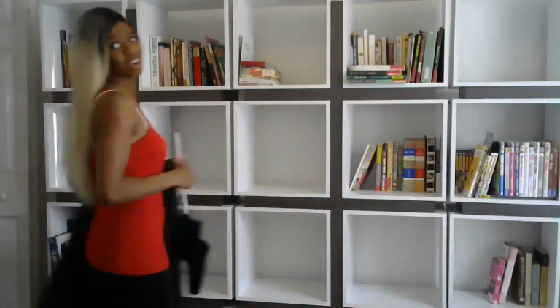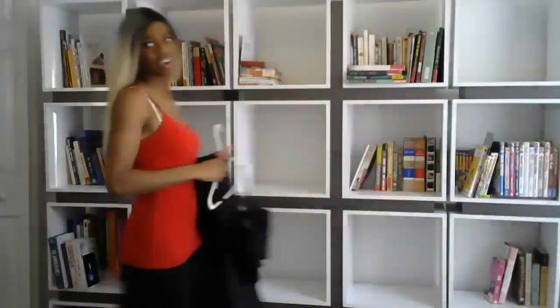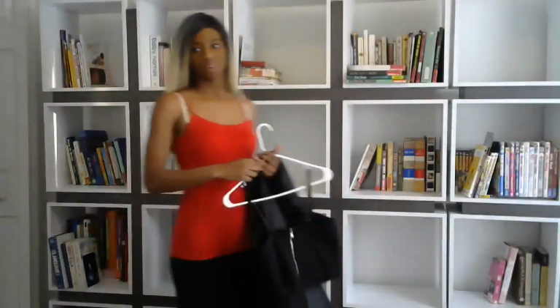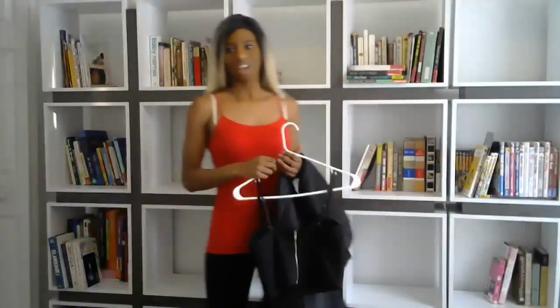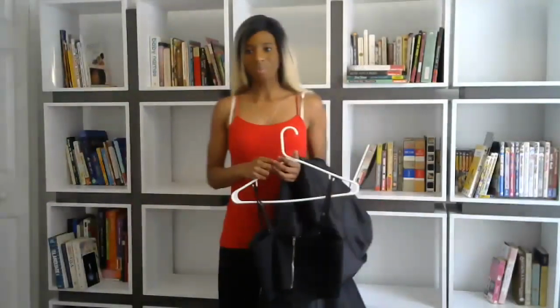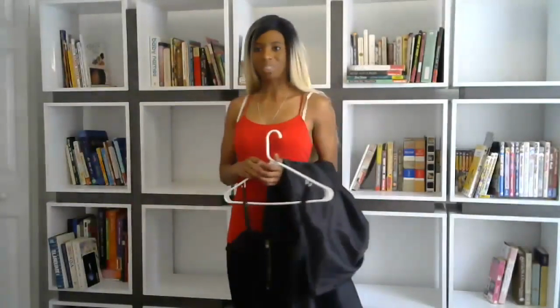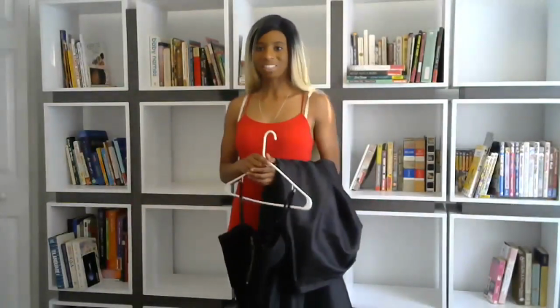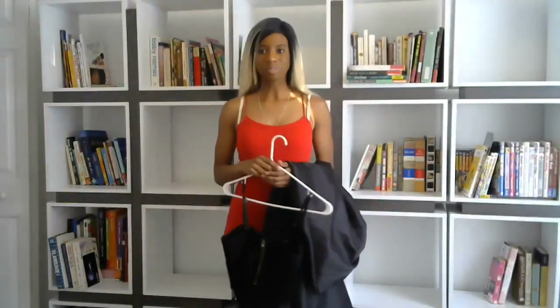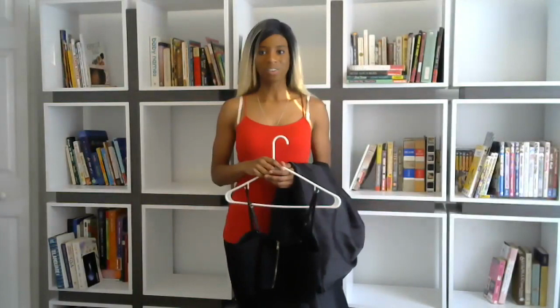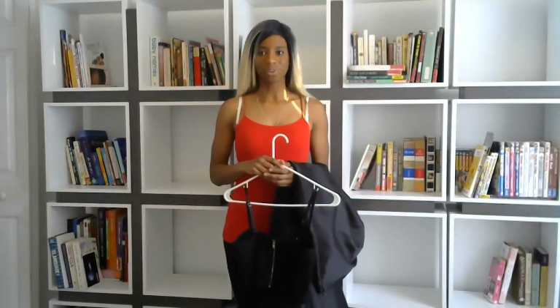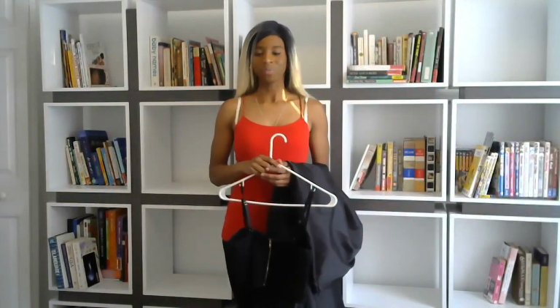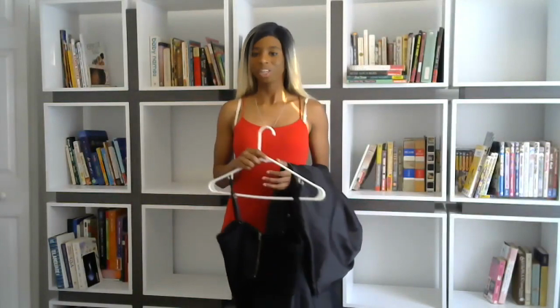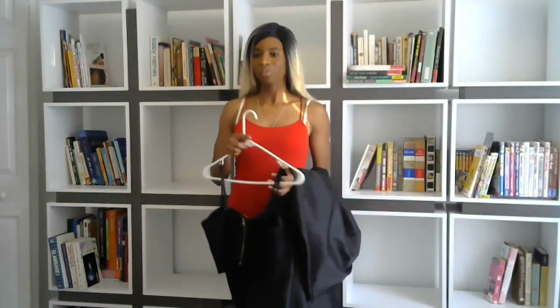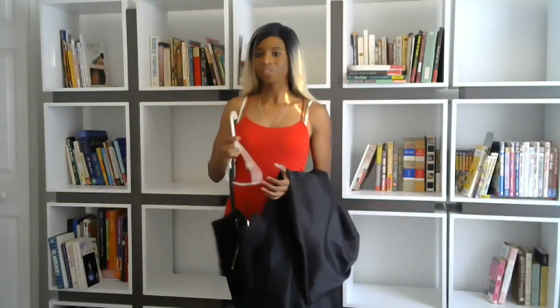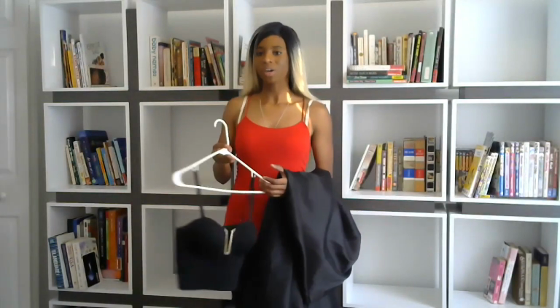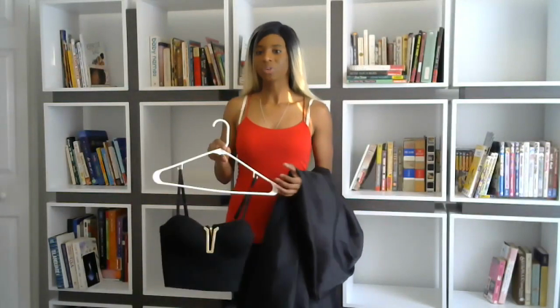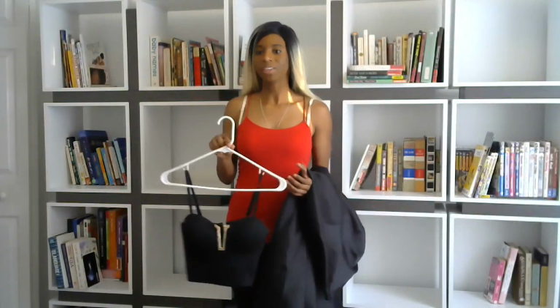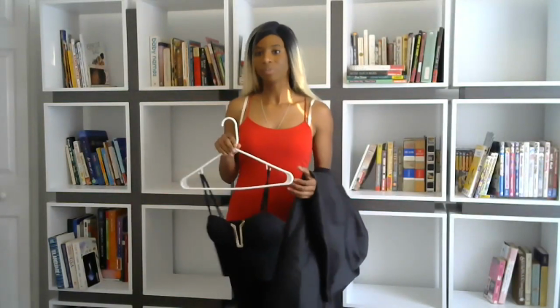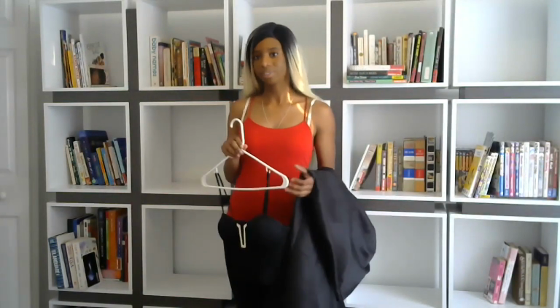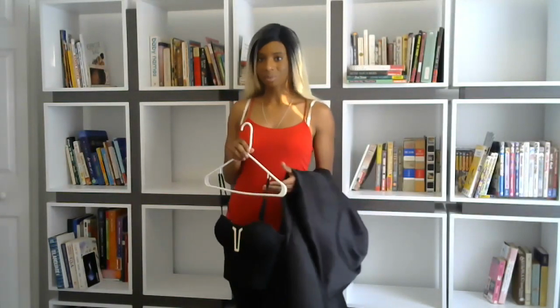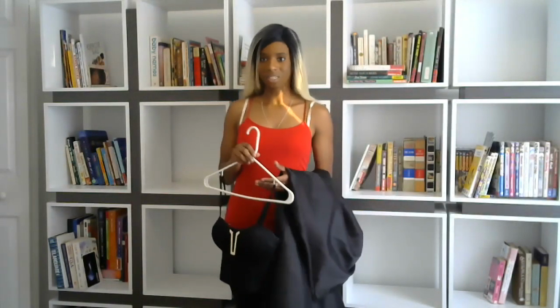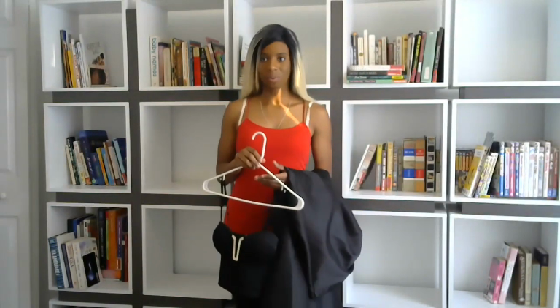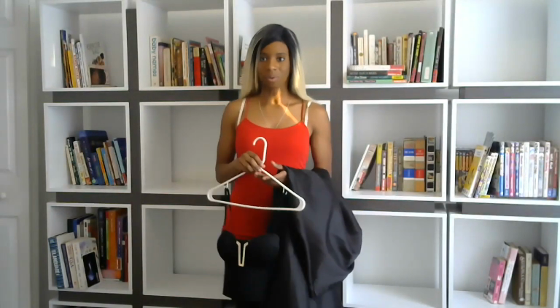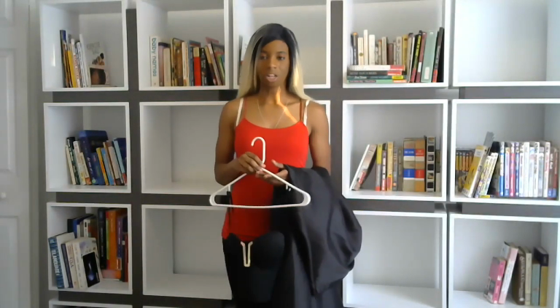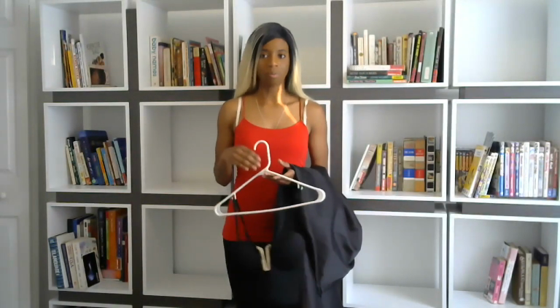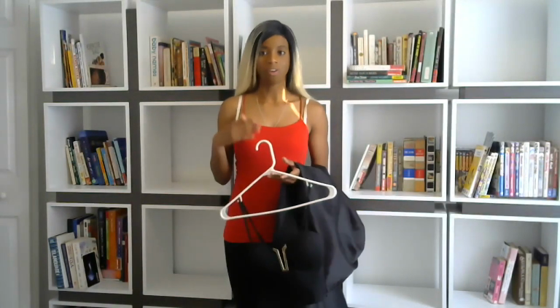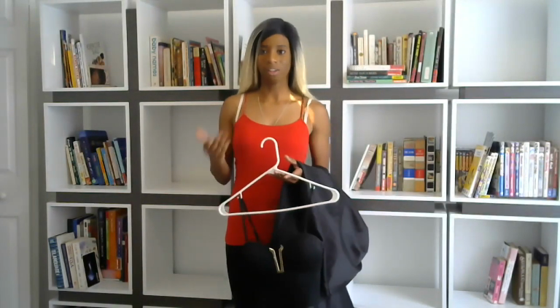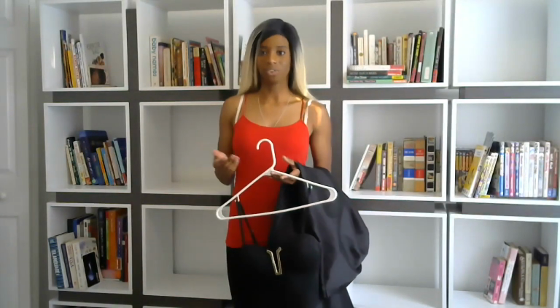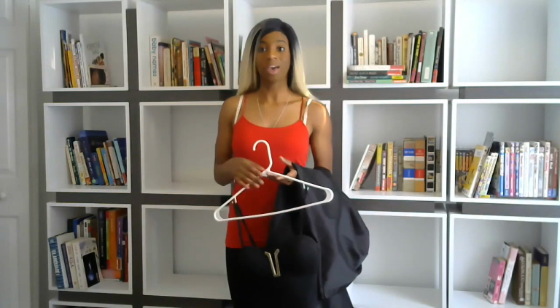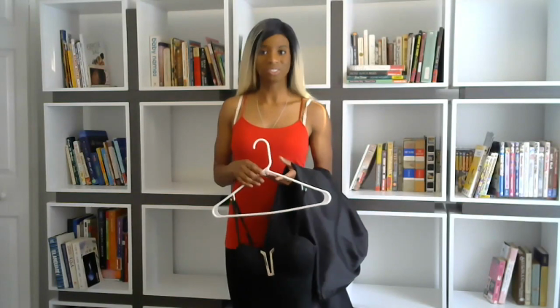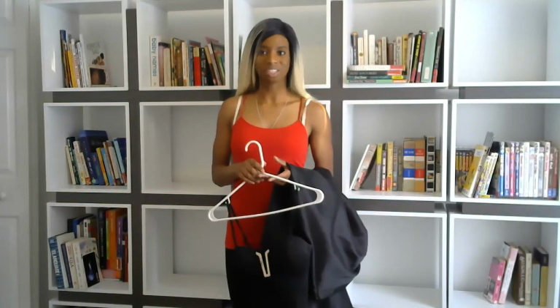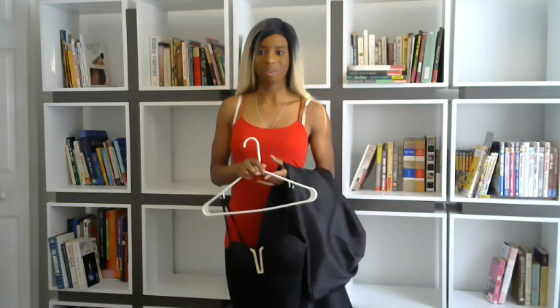Hi everyone, my name is Elise. I'm Miss Black Florida. In a previous video I showcased some of the dresses I'm considering wearing for the pageant that's coming up.